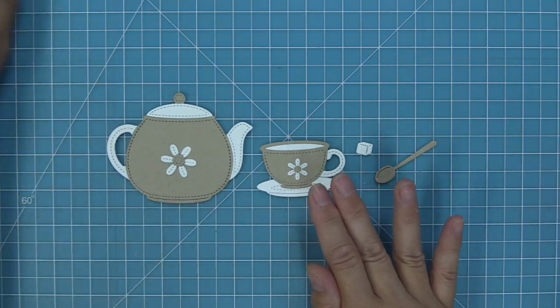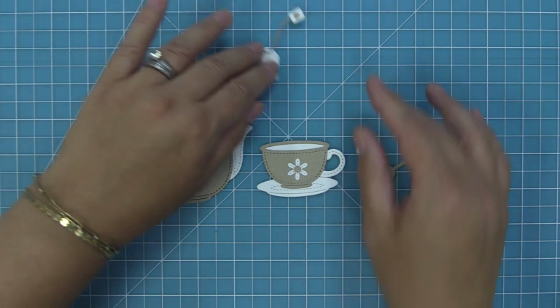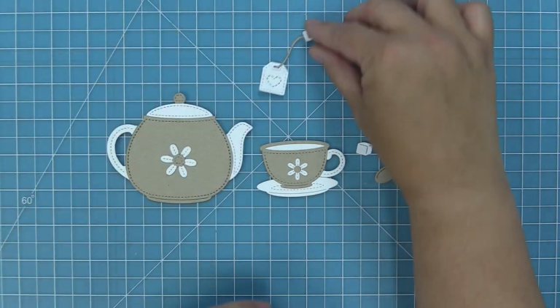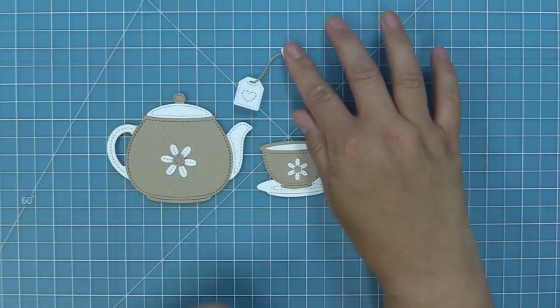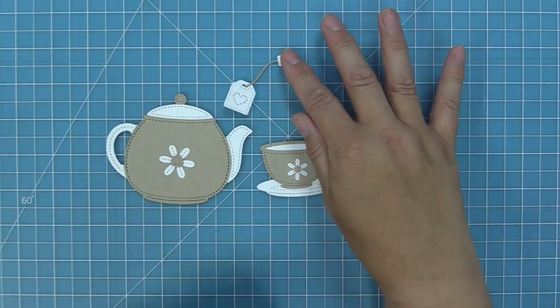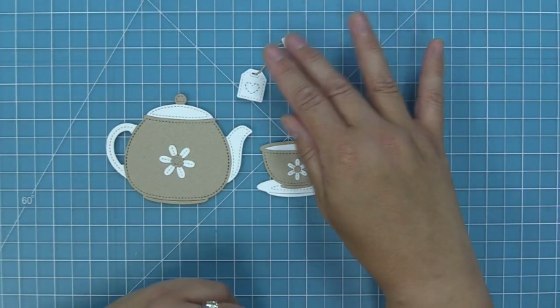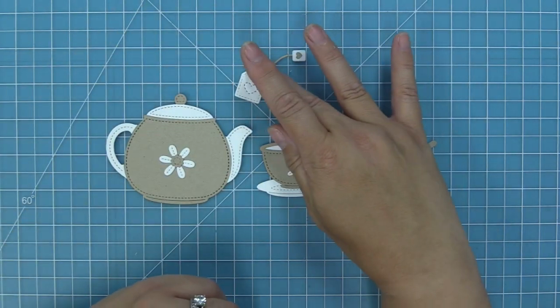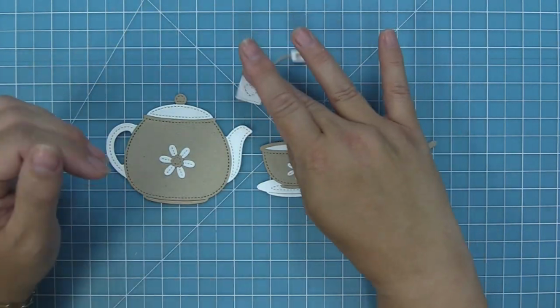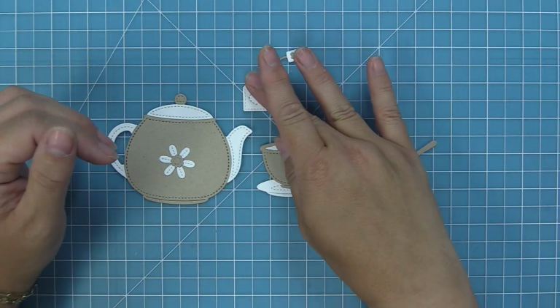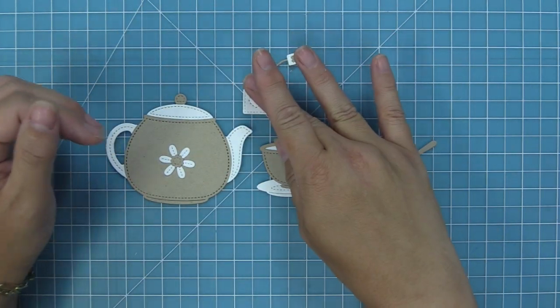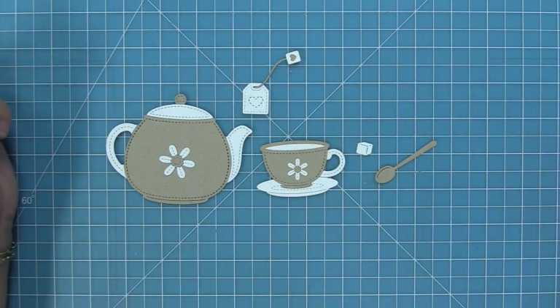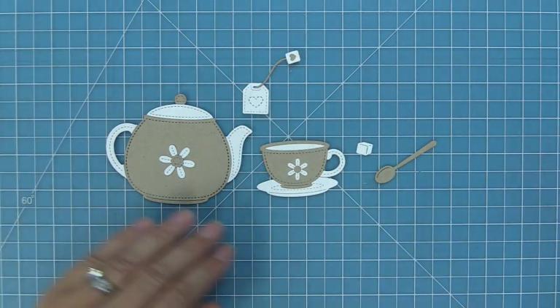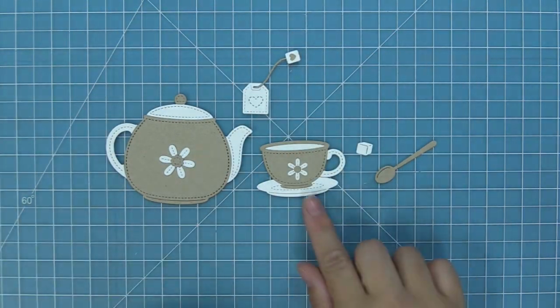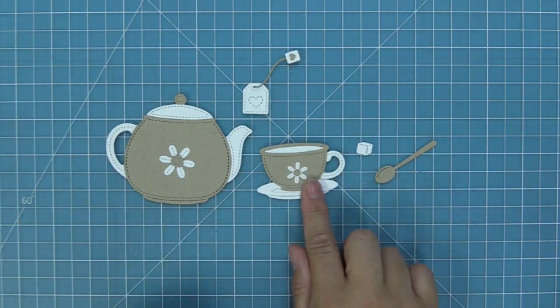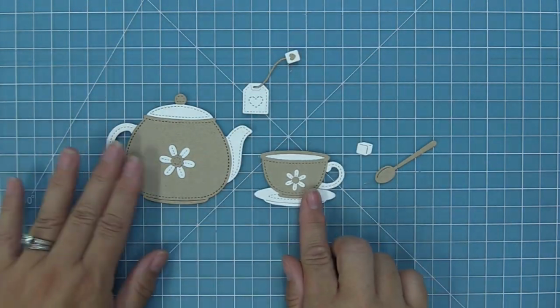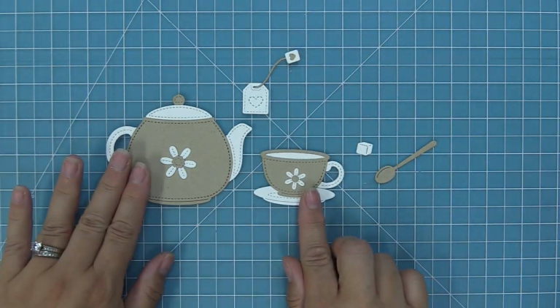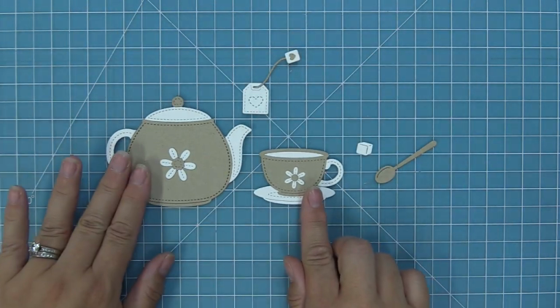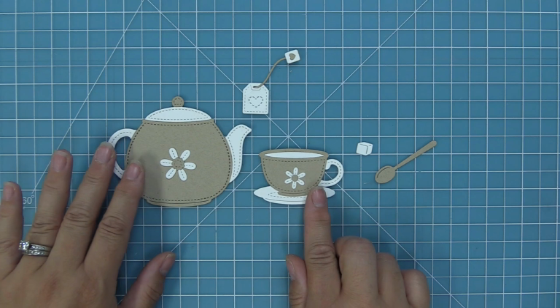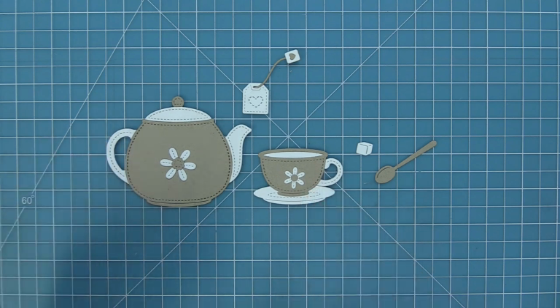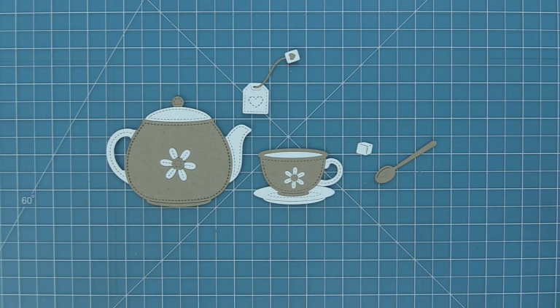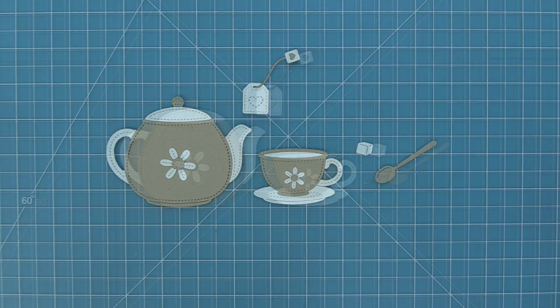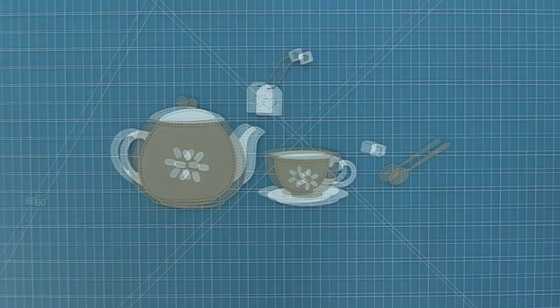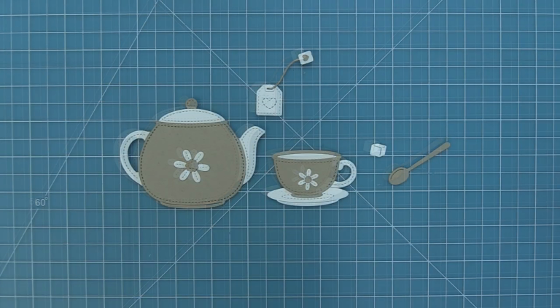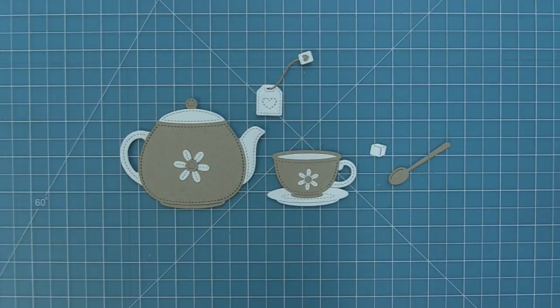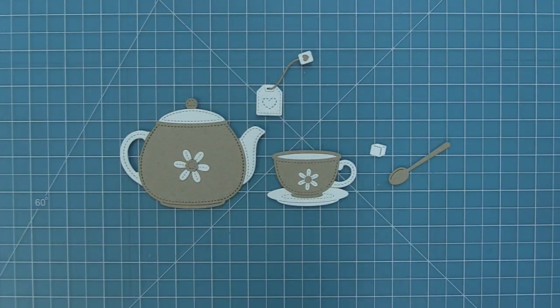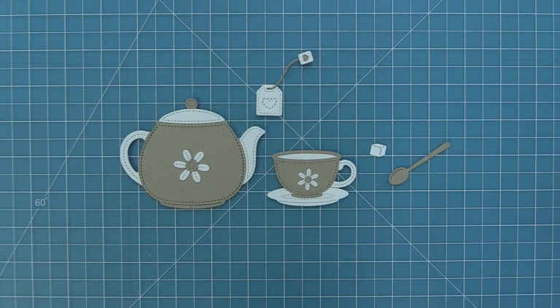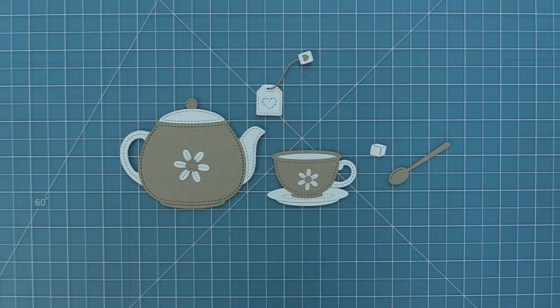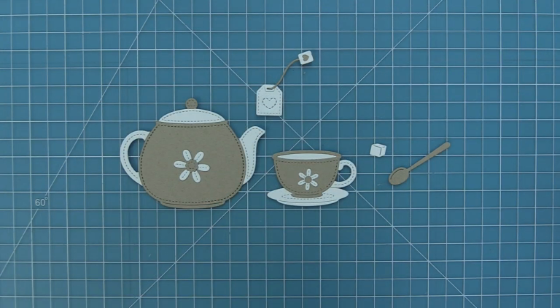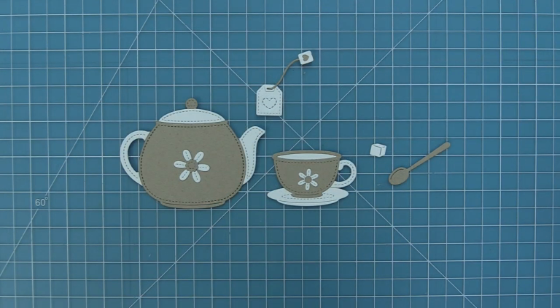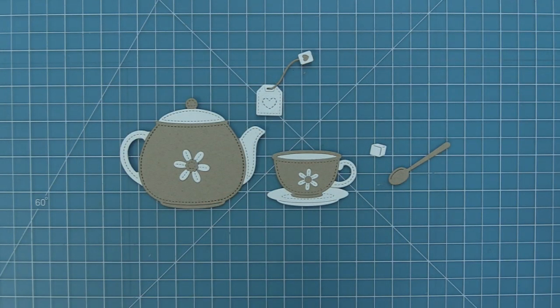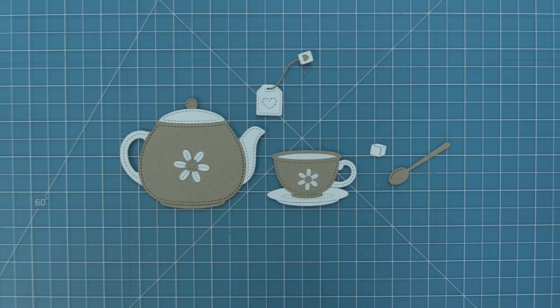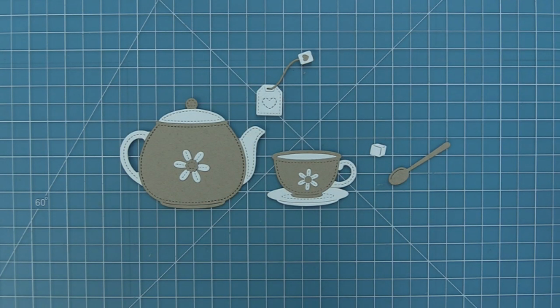These two die sets work great on their own, but how cute are they together? They're perfectly sized to work together and they look super cute on cards. We're going to be showing you in this video how to use them separate and how to use them together.